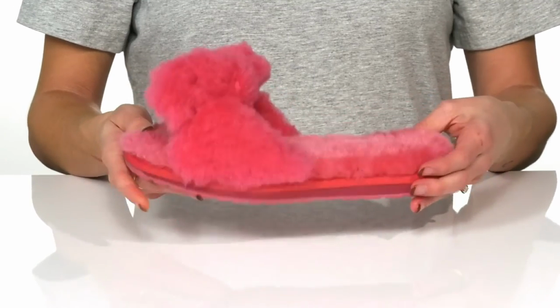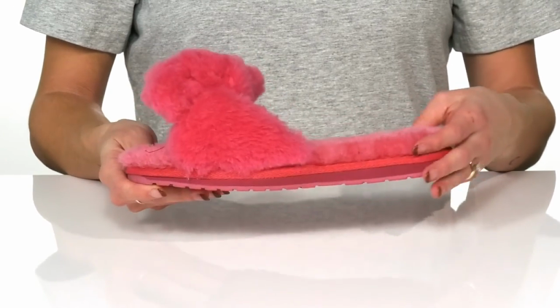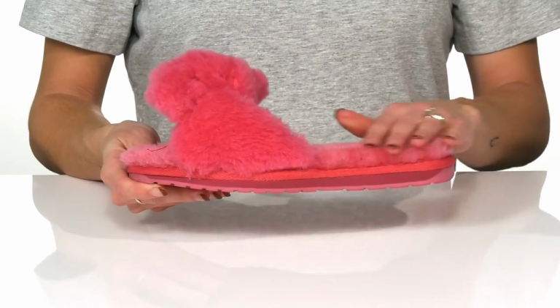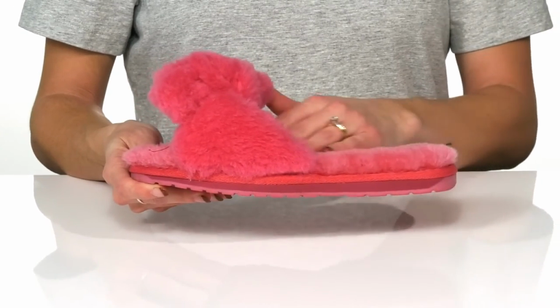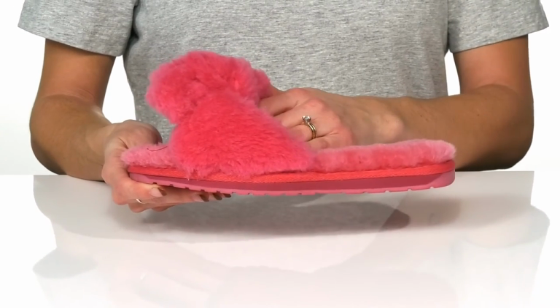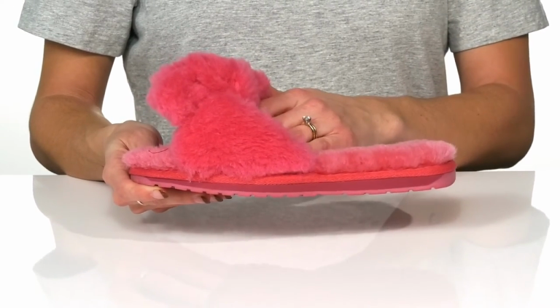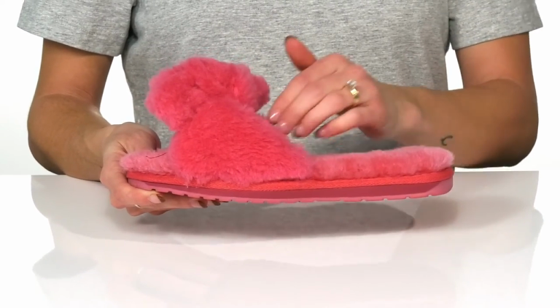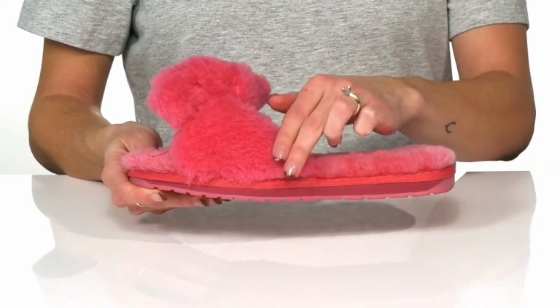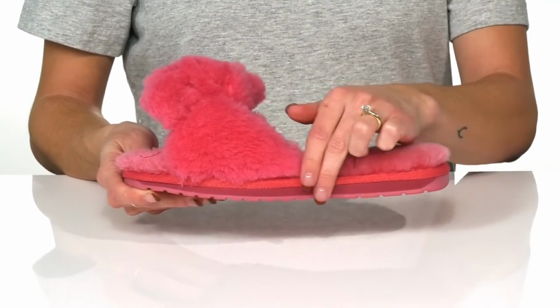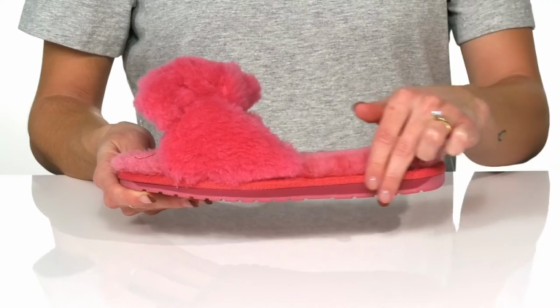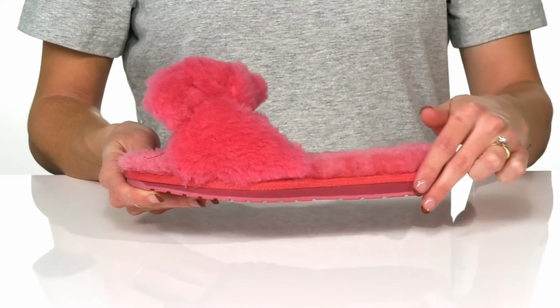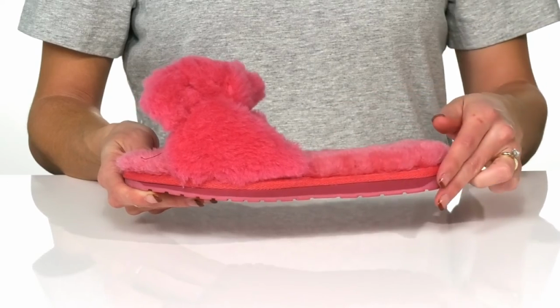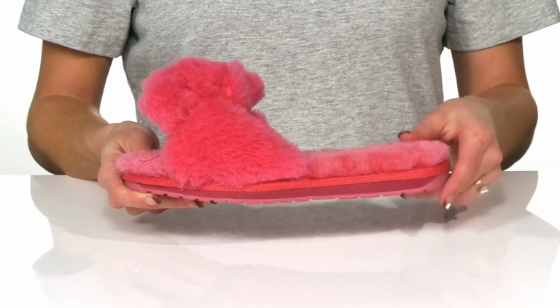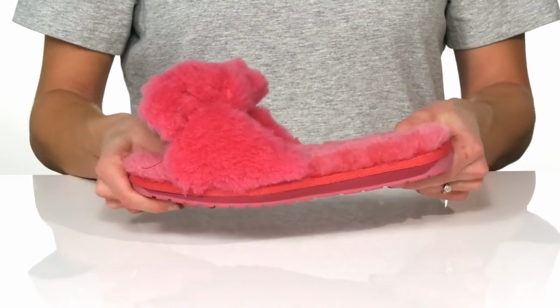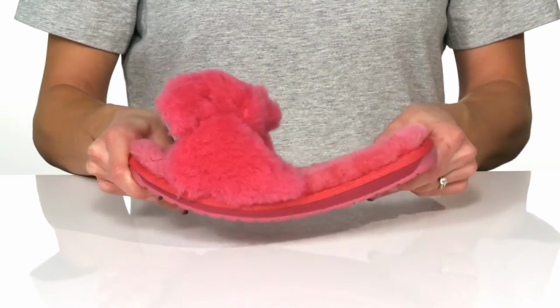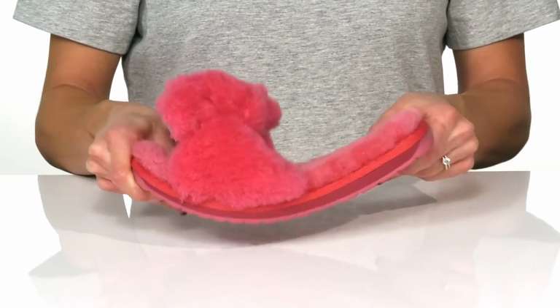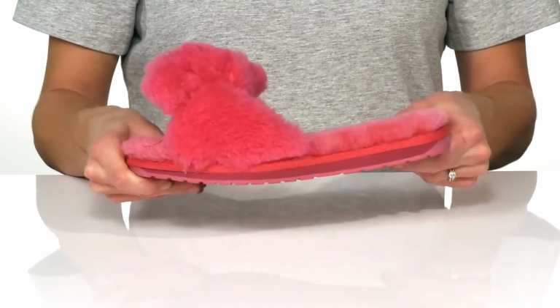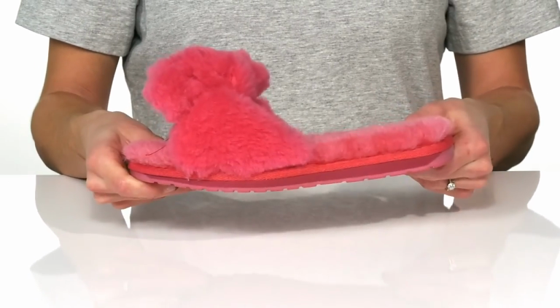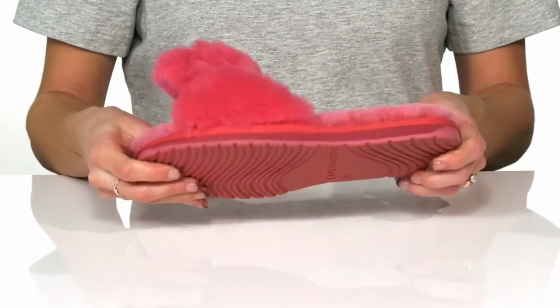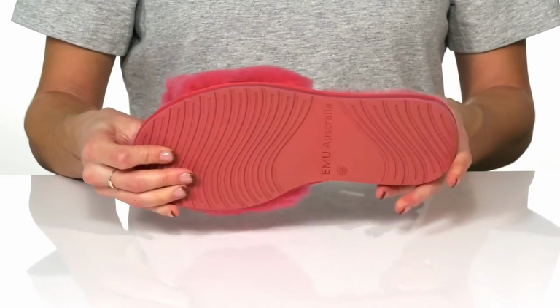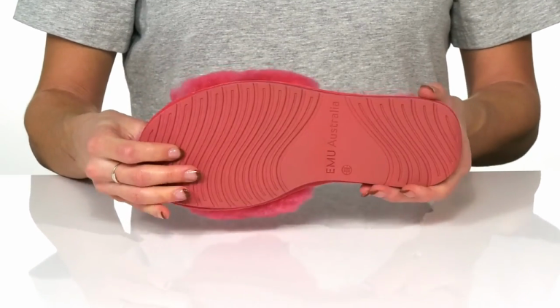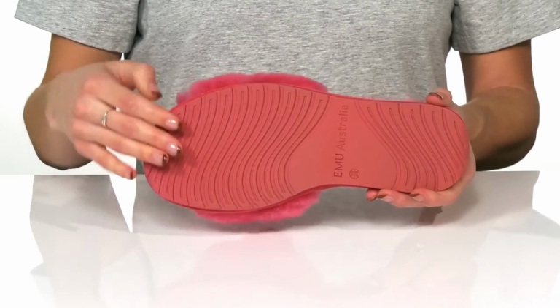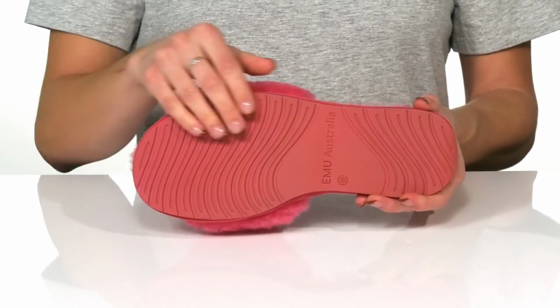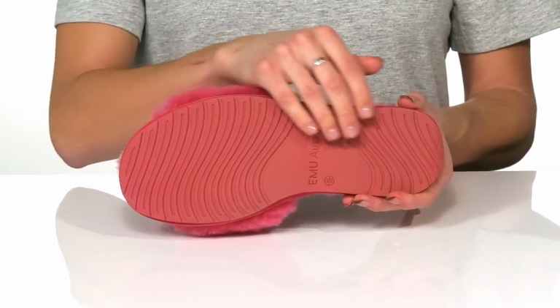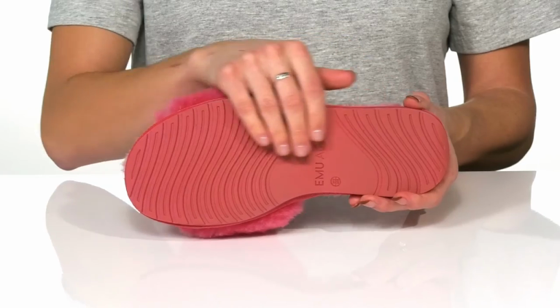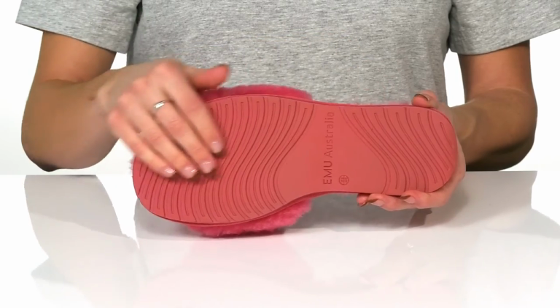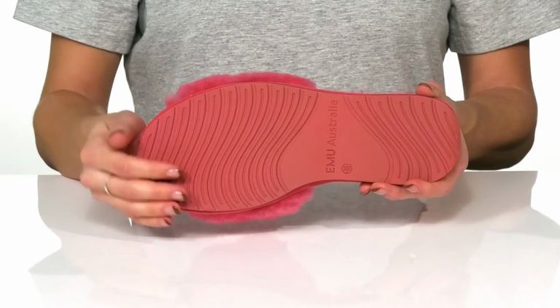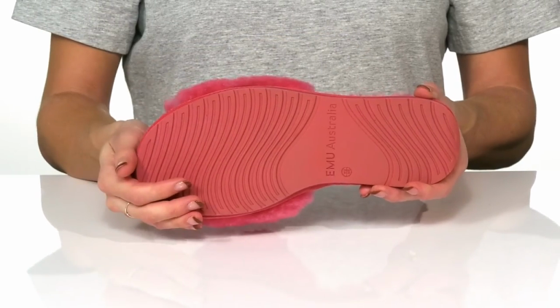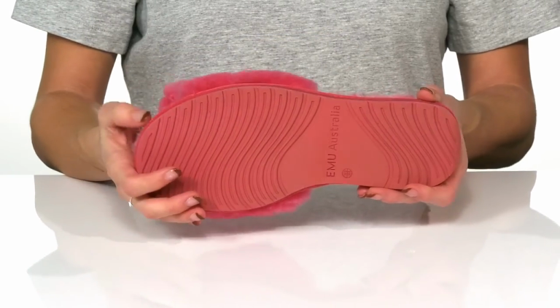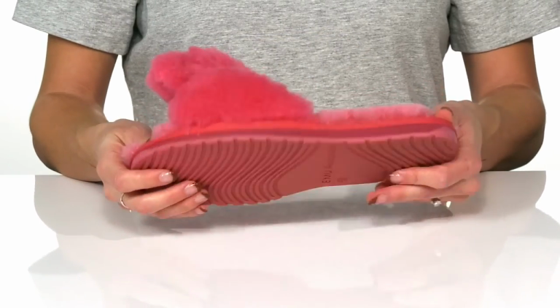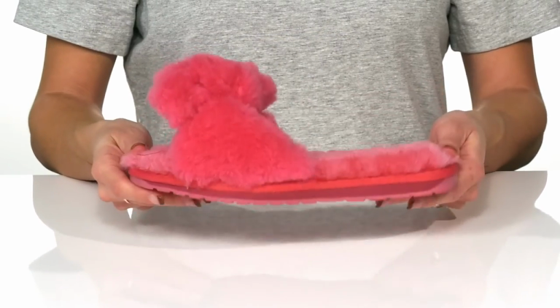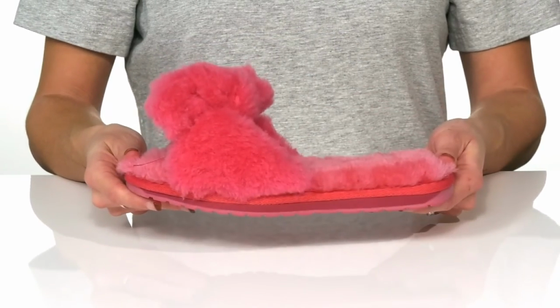They have an easy slip-on design and a two-toned EVA midsole that is very flexible. Underneath, these have a textured TPR outsole for traction.